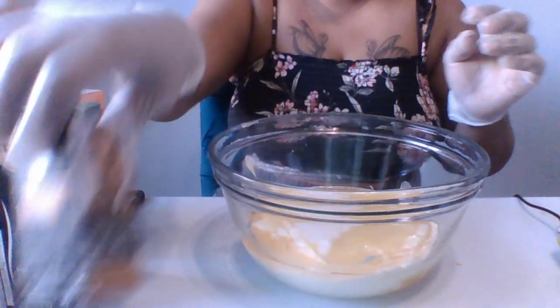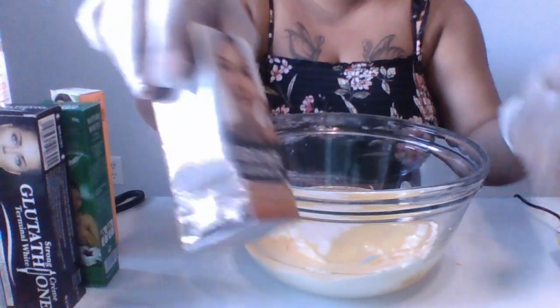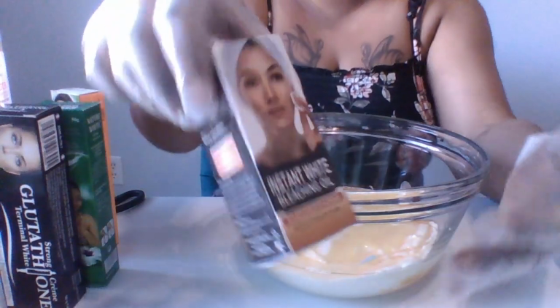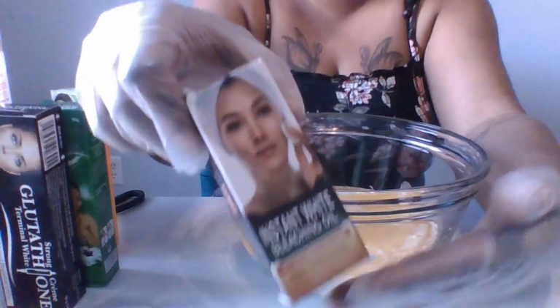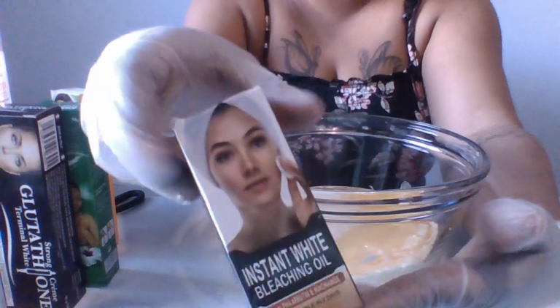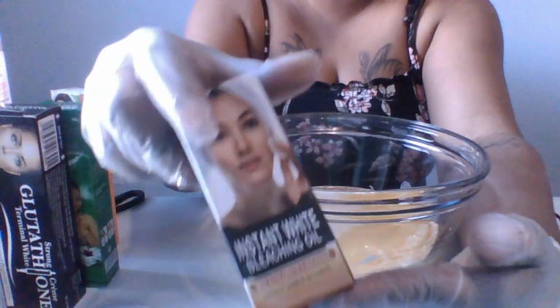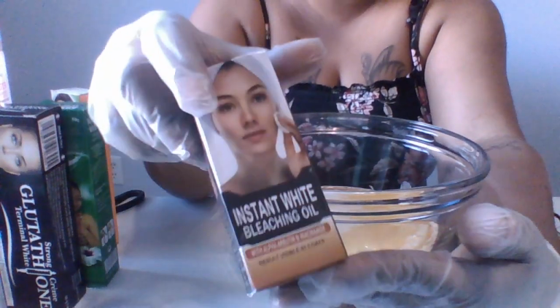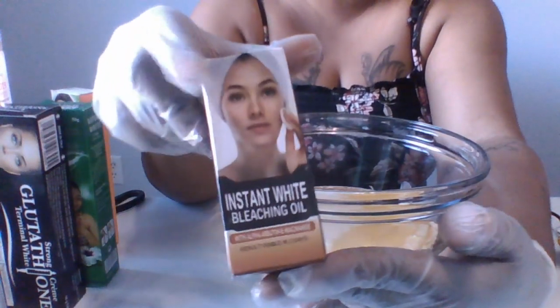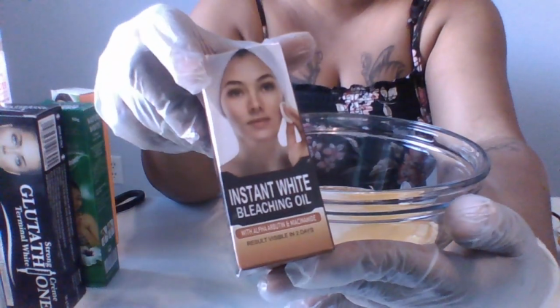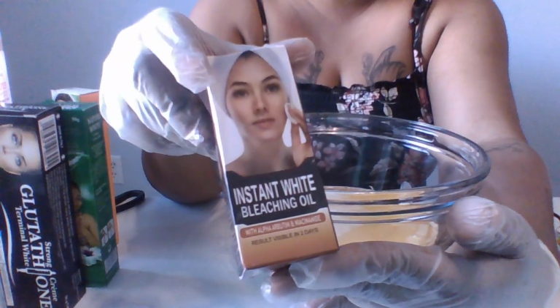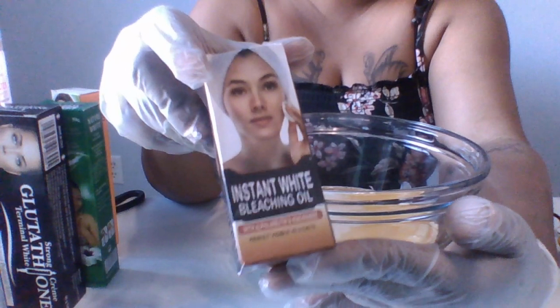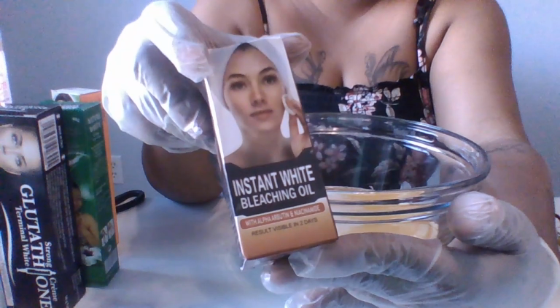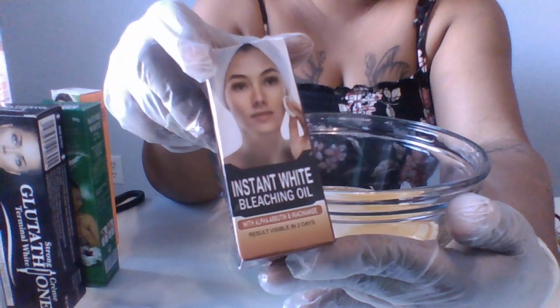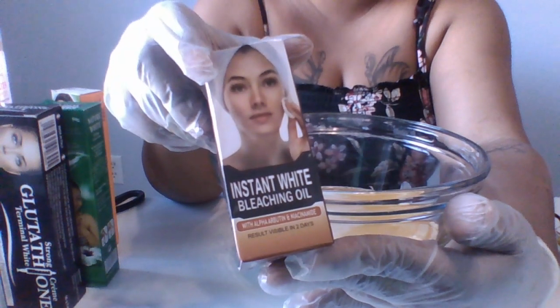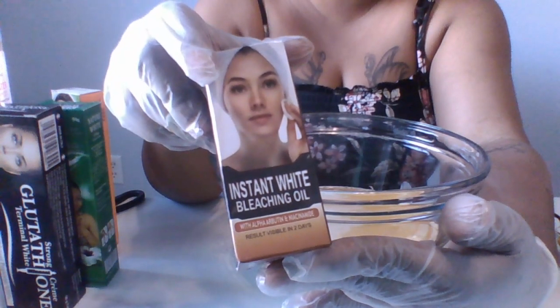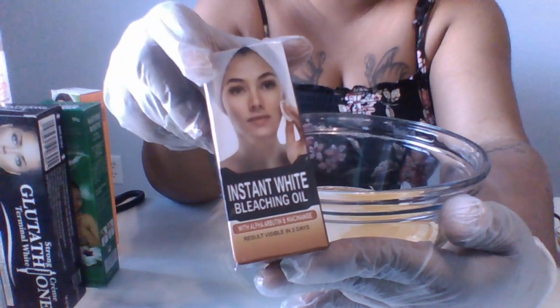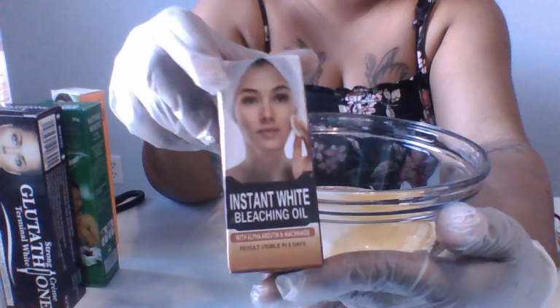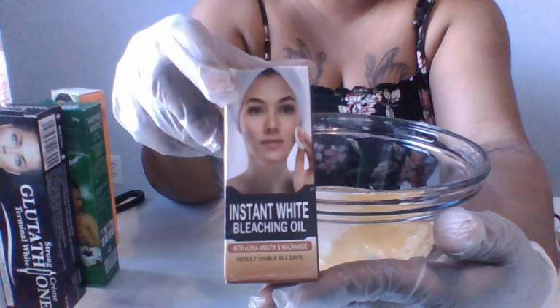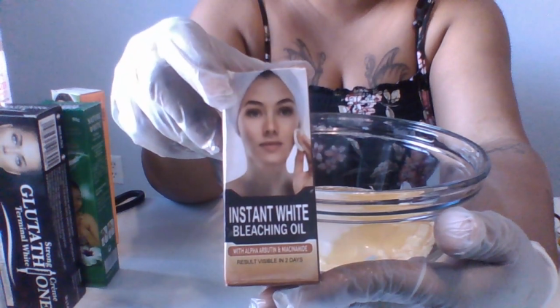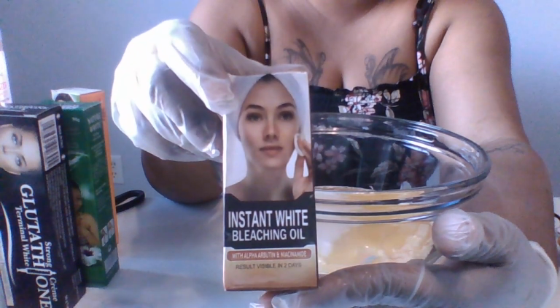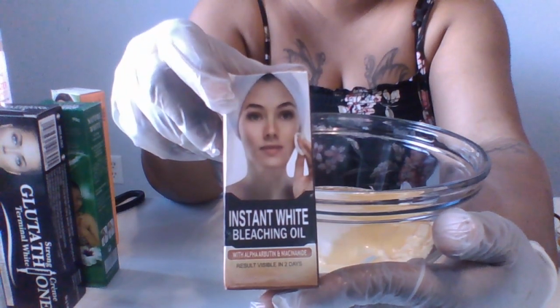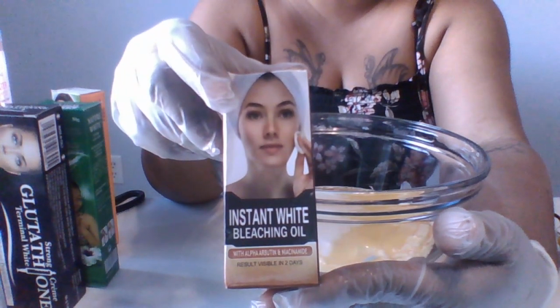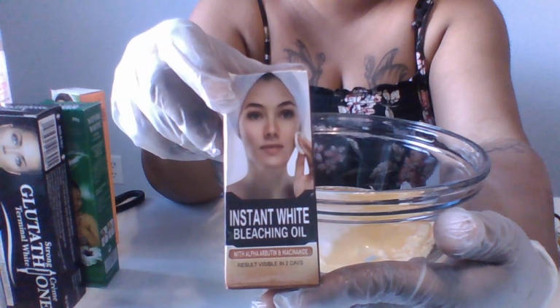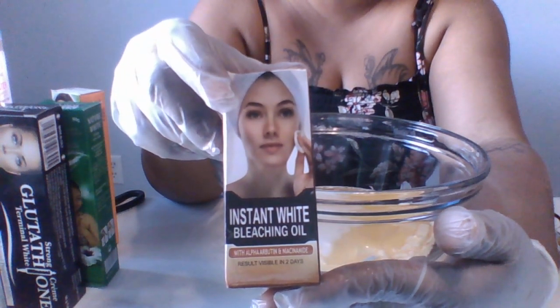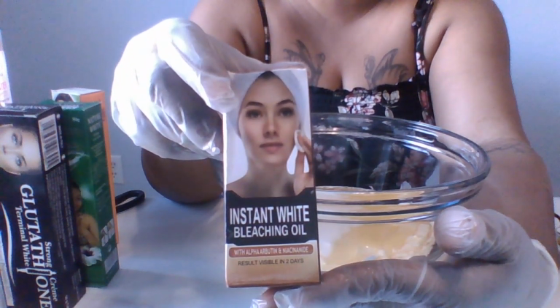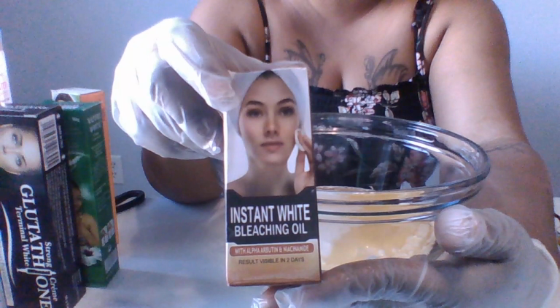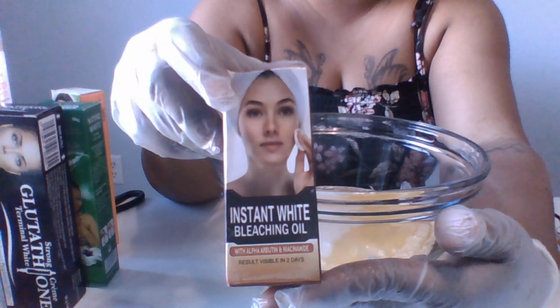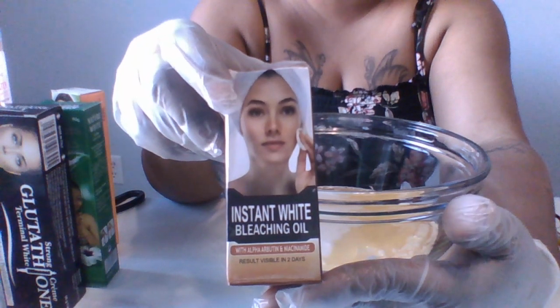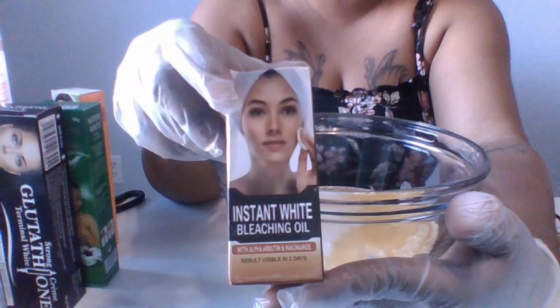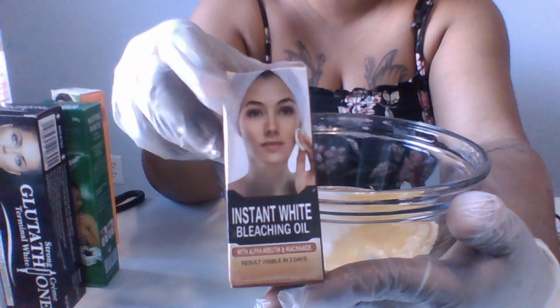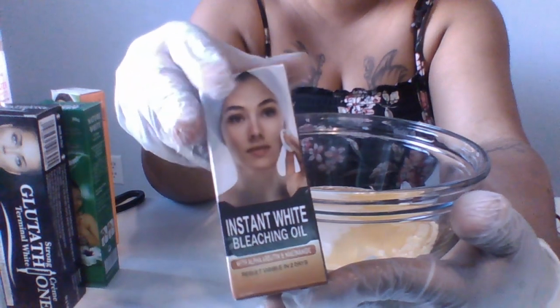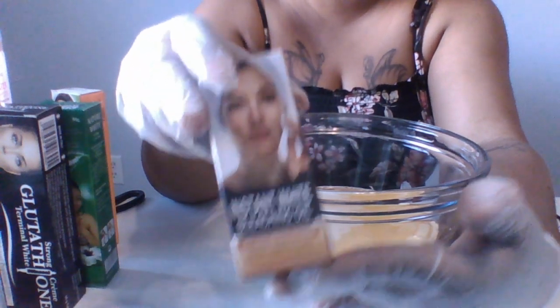Next I'm gonna be adding my Instant White bleaching oil. This is also a very strong bleaching oil for lightening up to five to six shades.